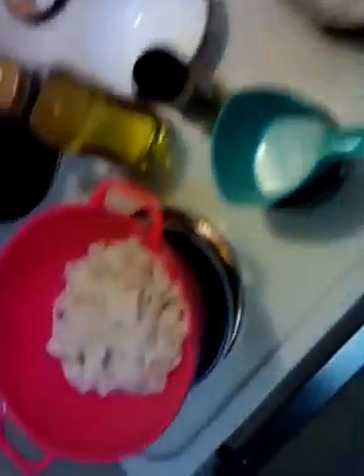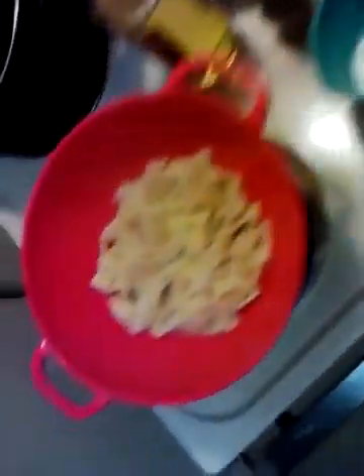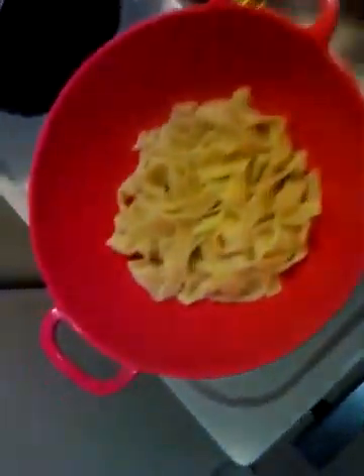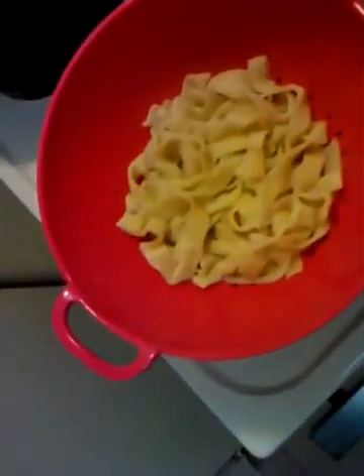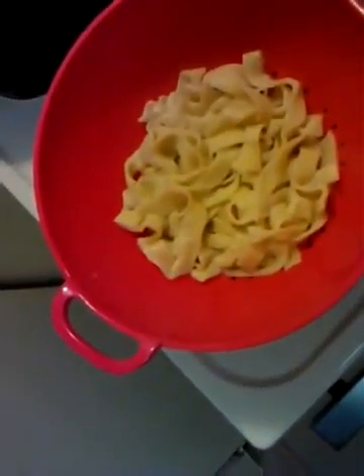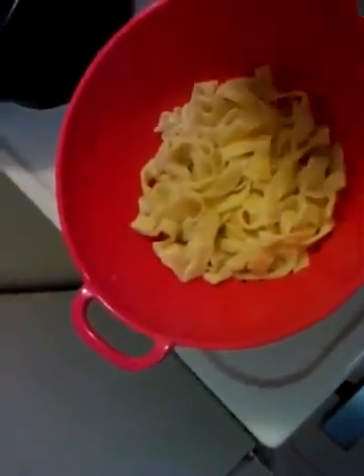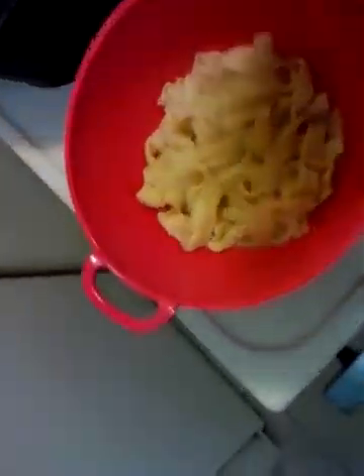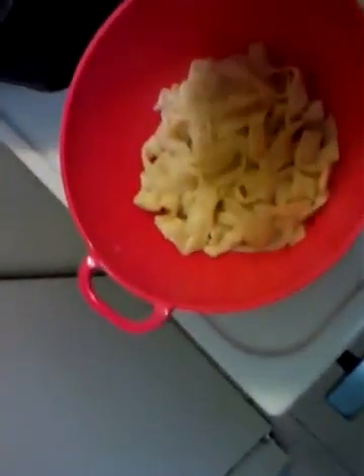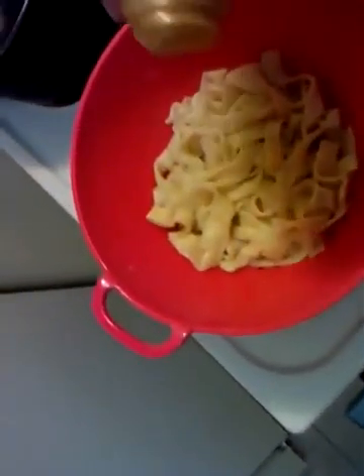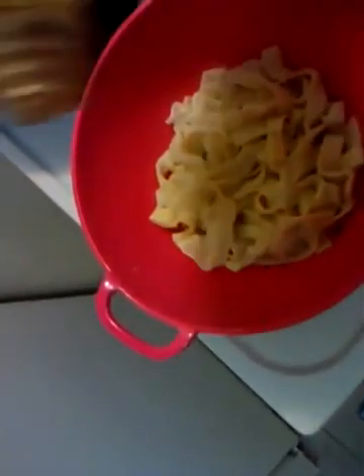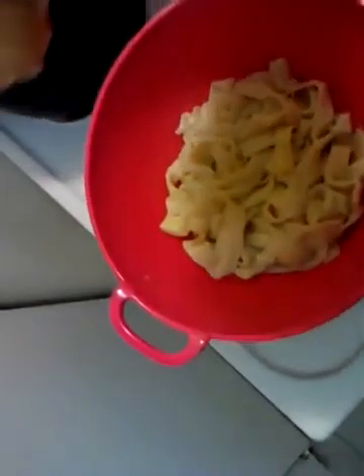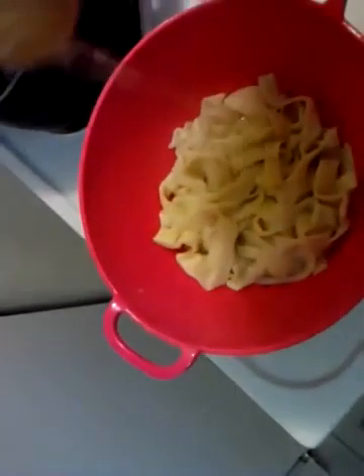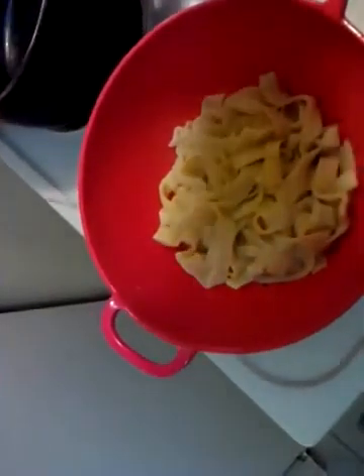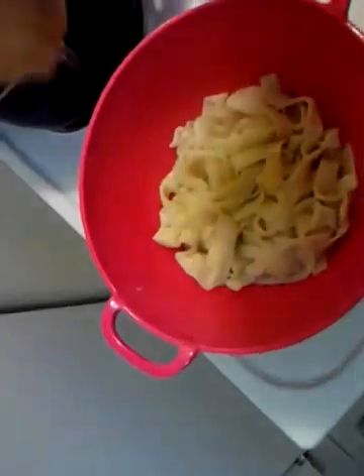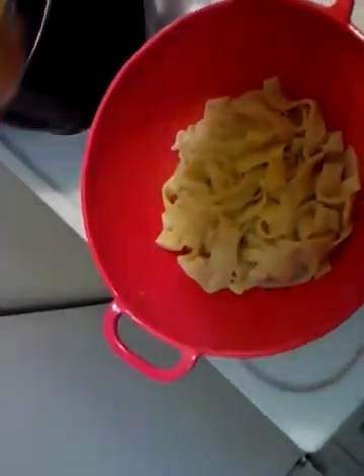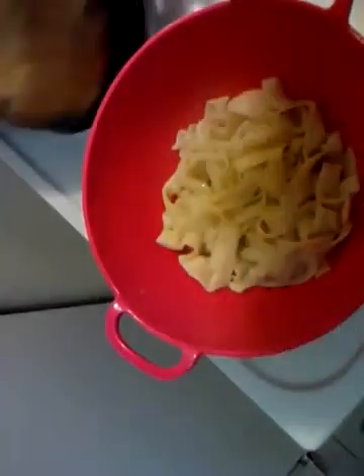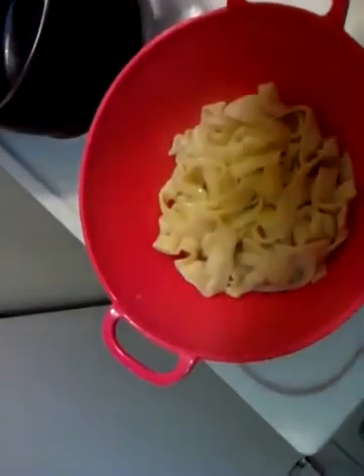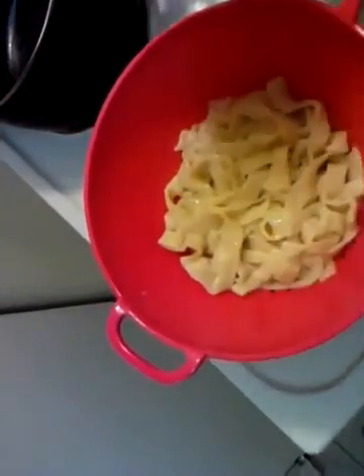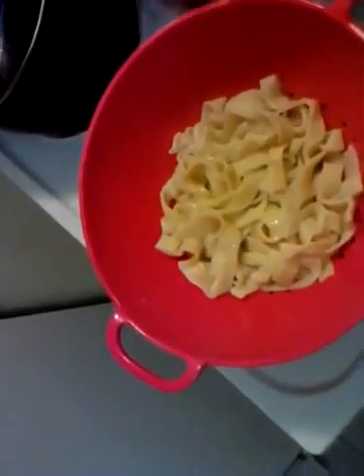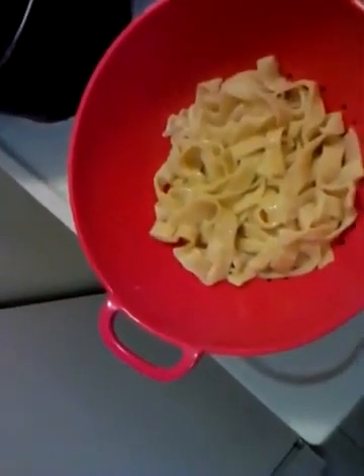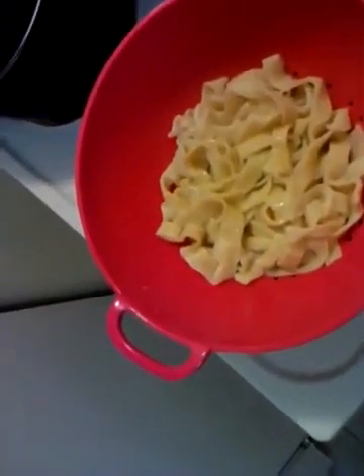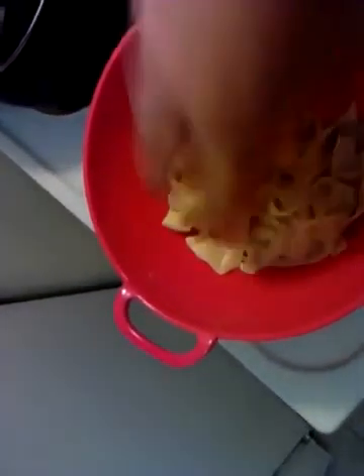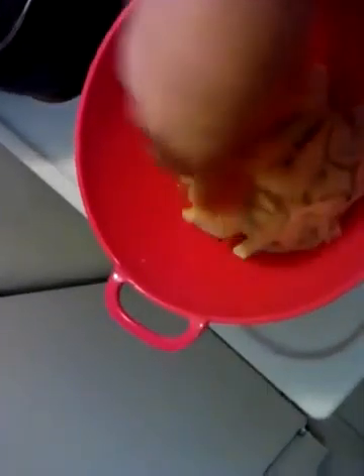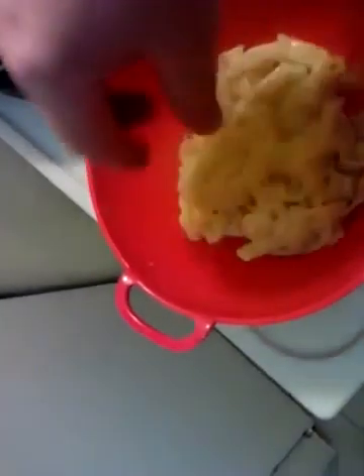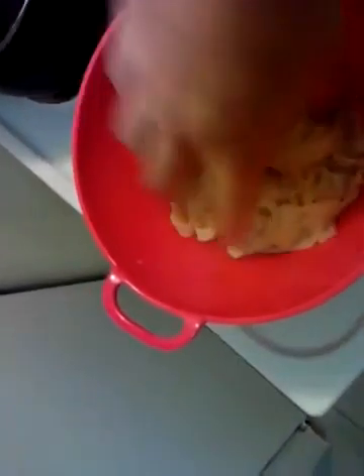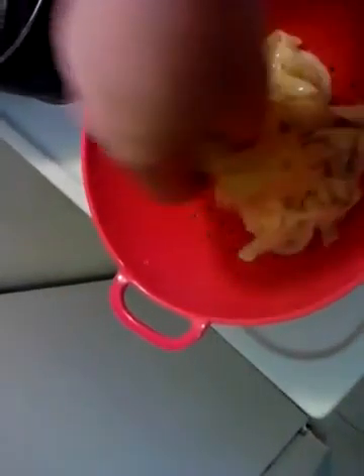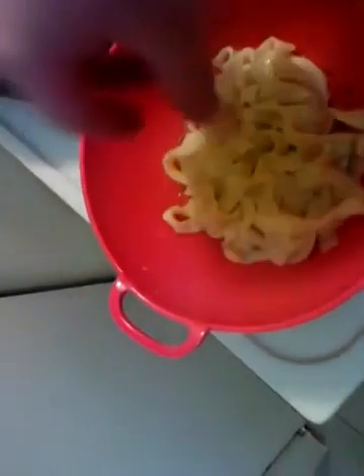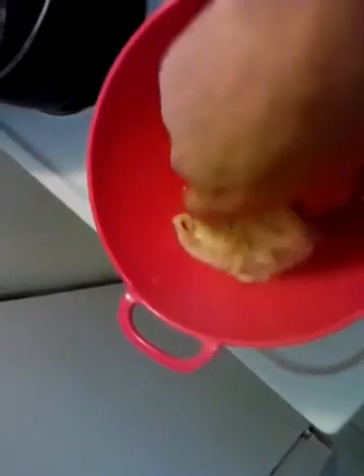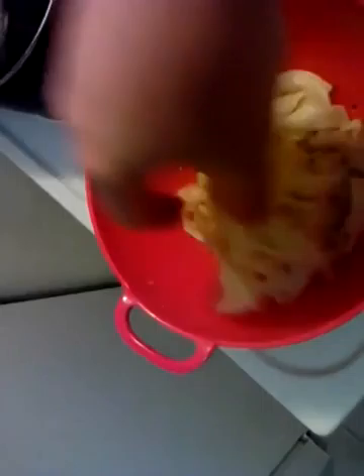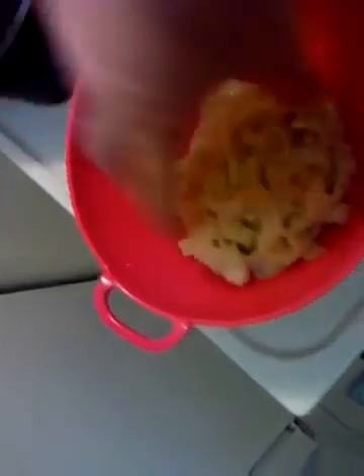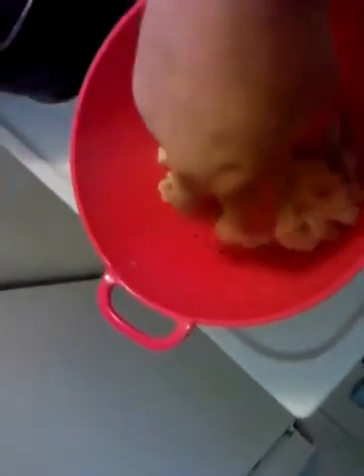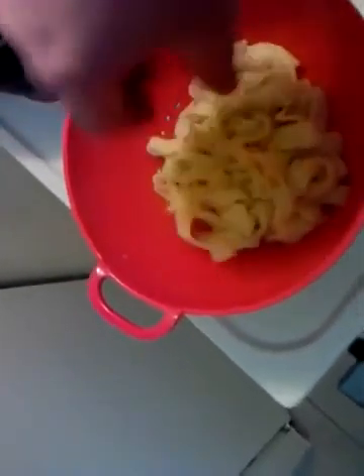I've got the pasta over here — I just strained it. I'm going to do a little bit of olive oil over the top of that to give it a little flavor and keep it from sticking.